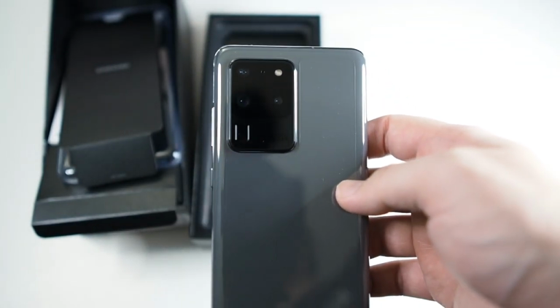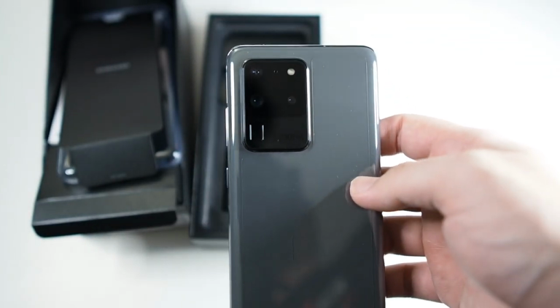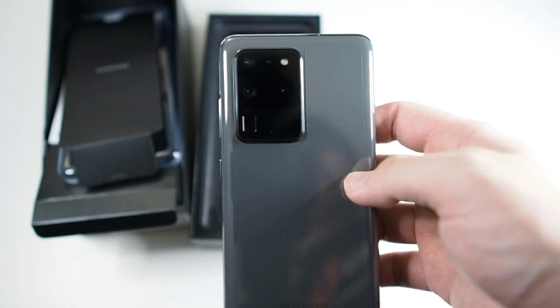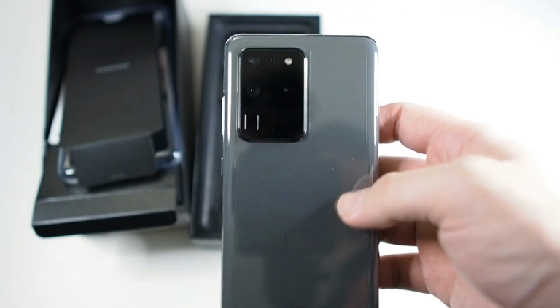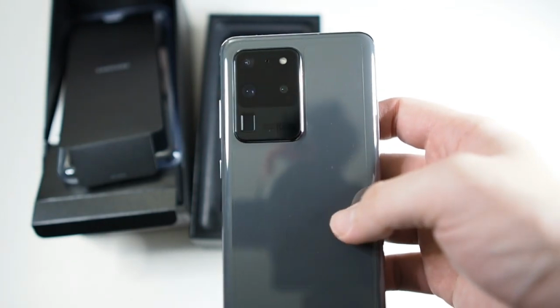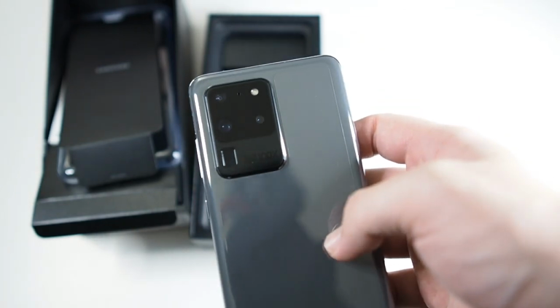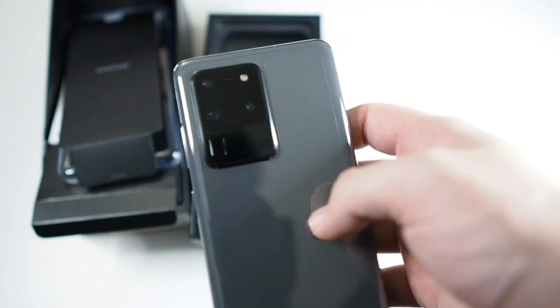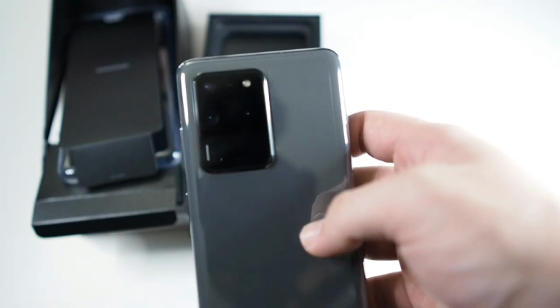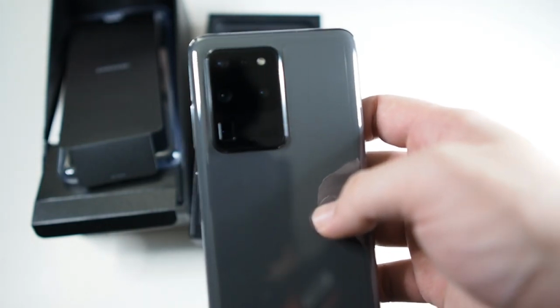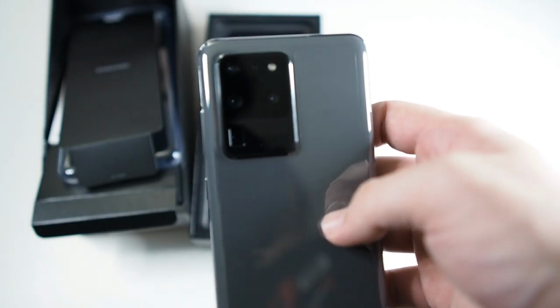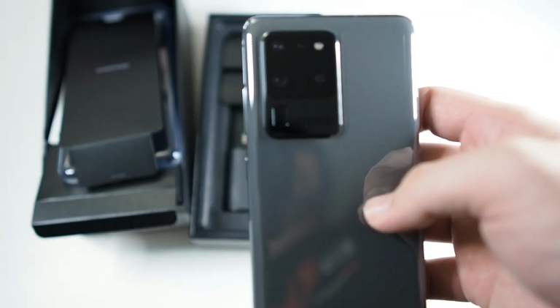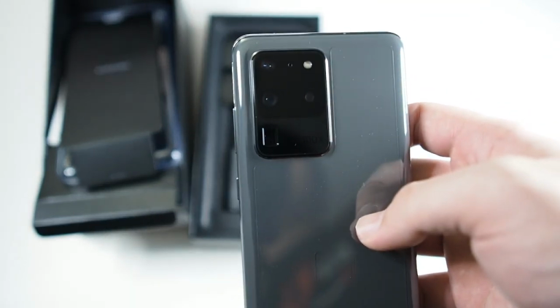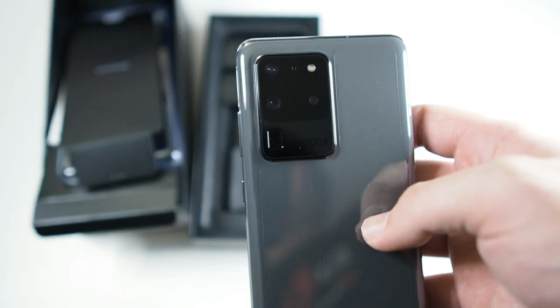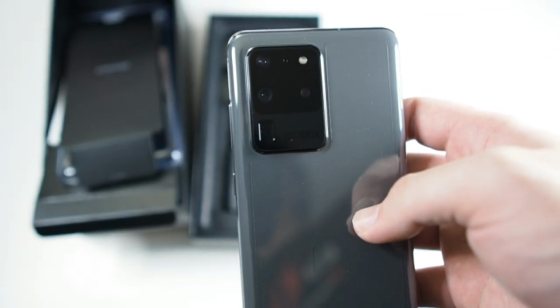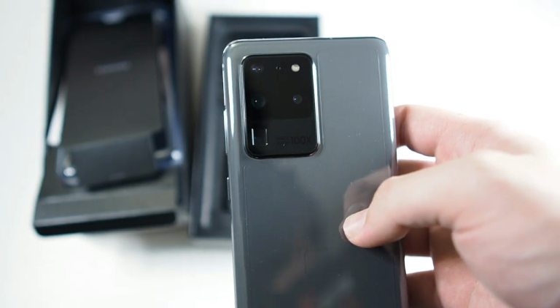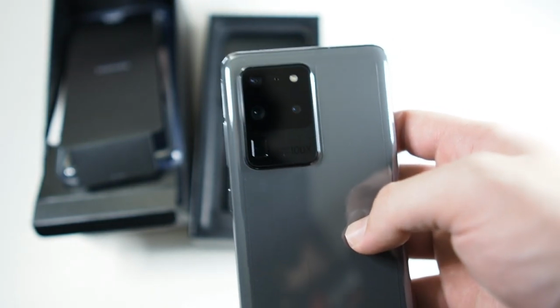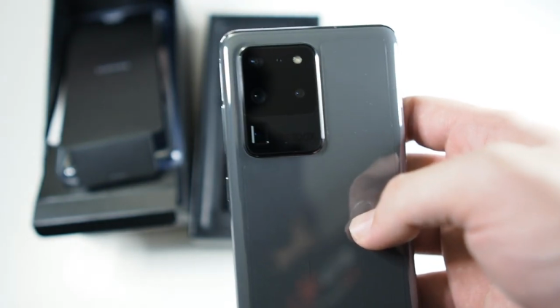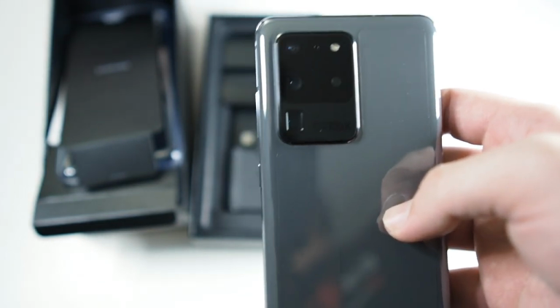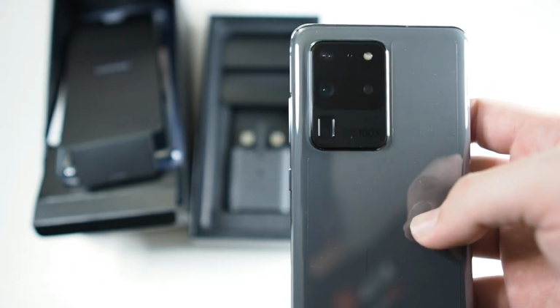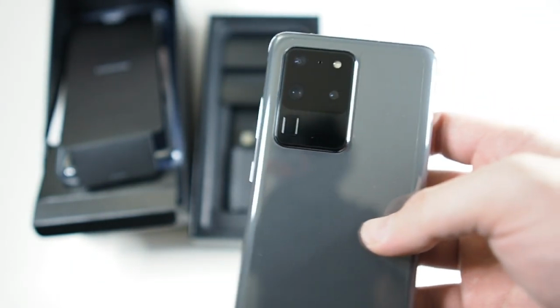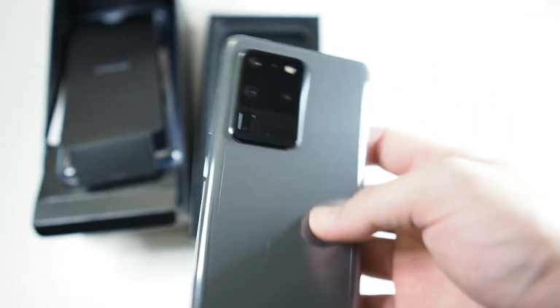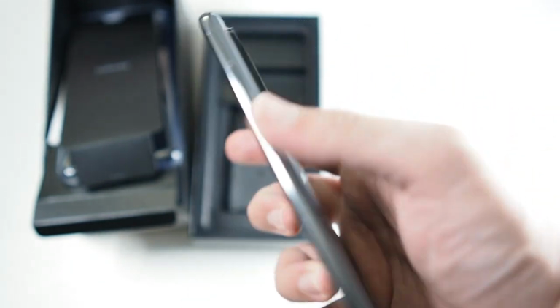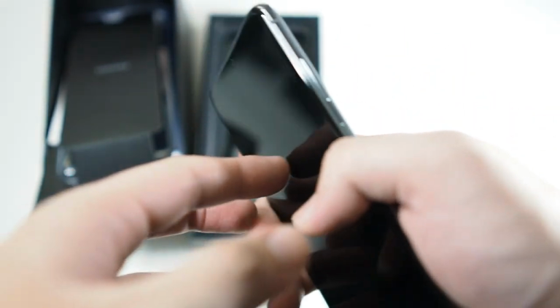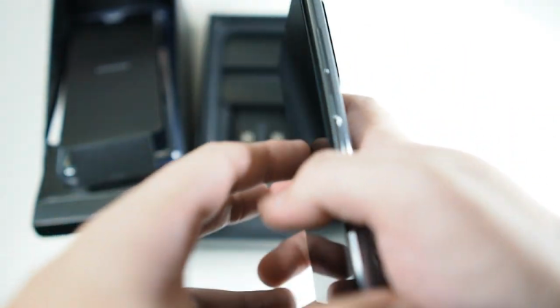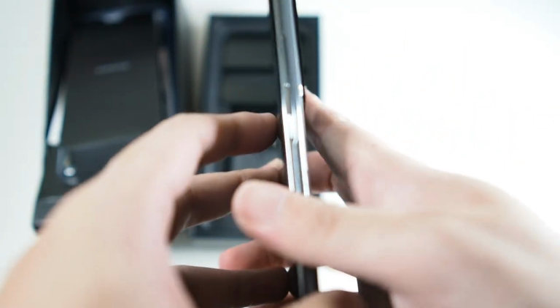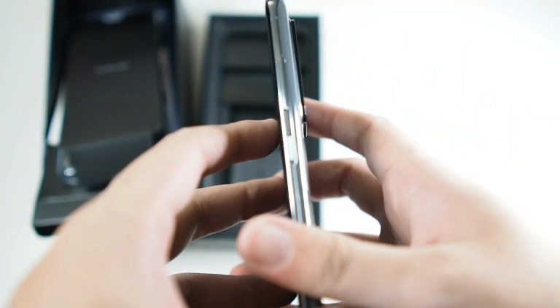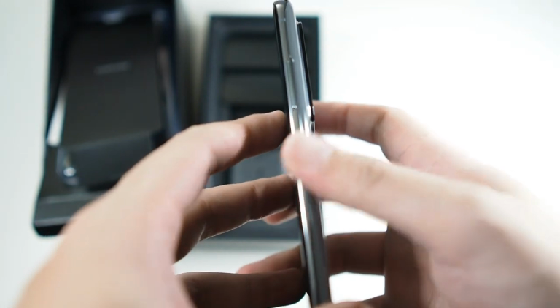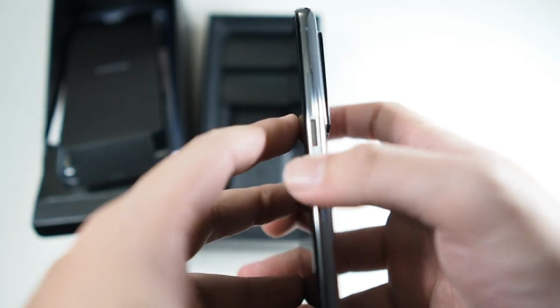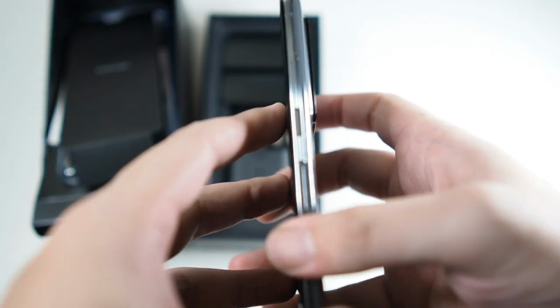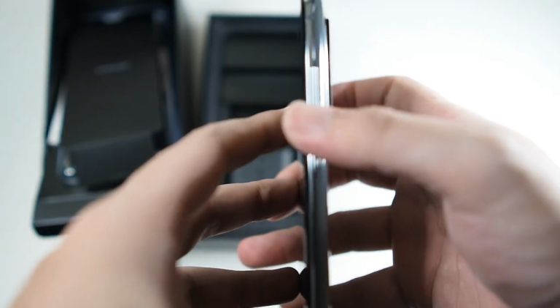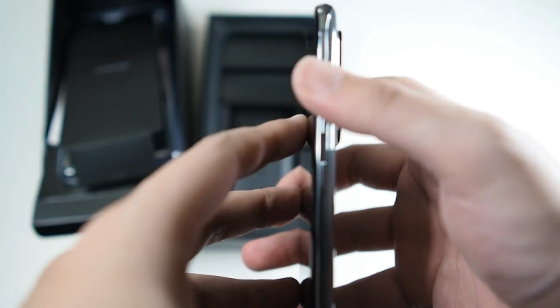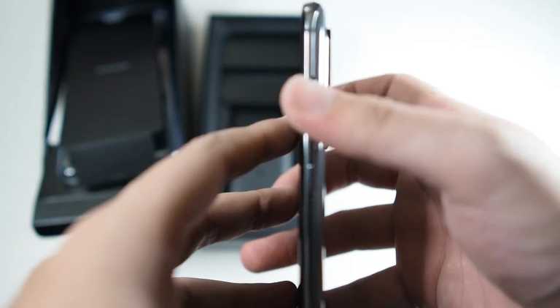Currently my daily driver is an iPhone 11 Pro Max and I'm really satisfied with its camera. Let's take a look around the device — you can see the power button, volume up and down.